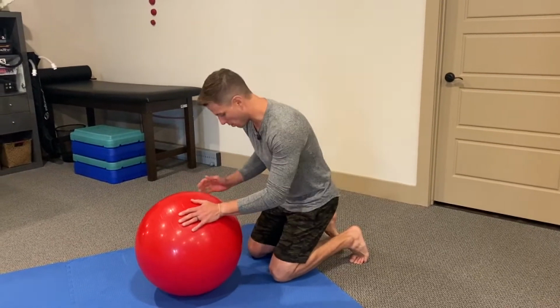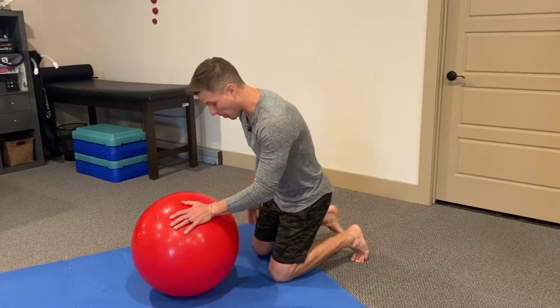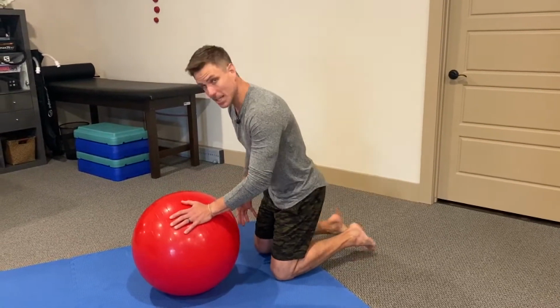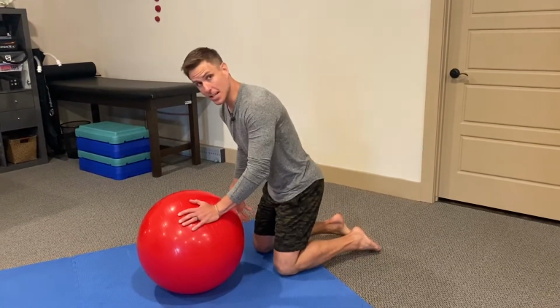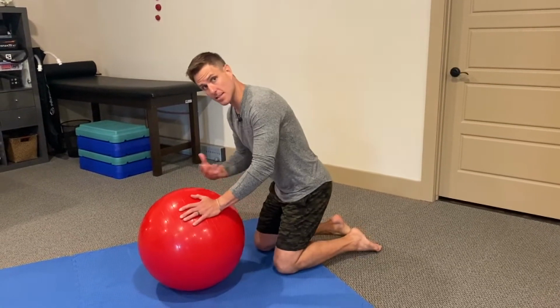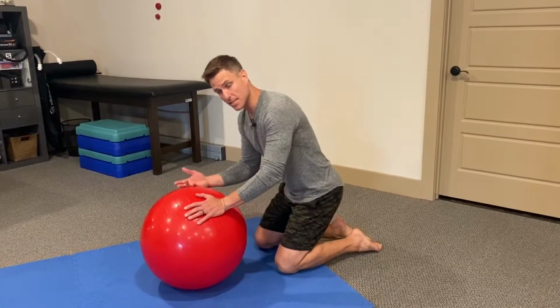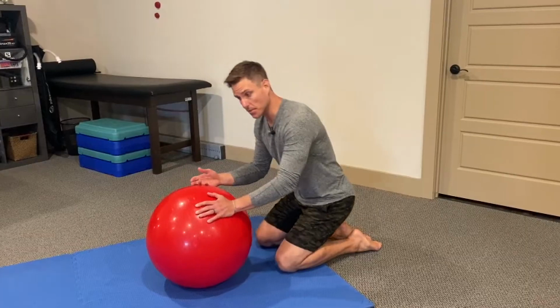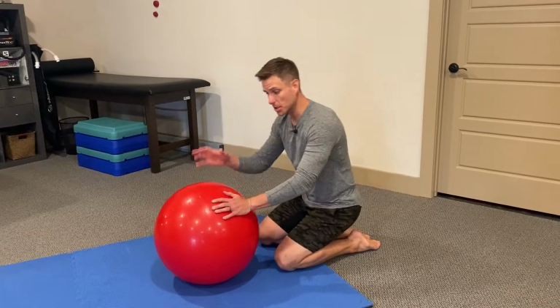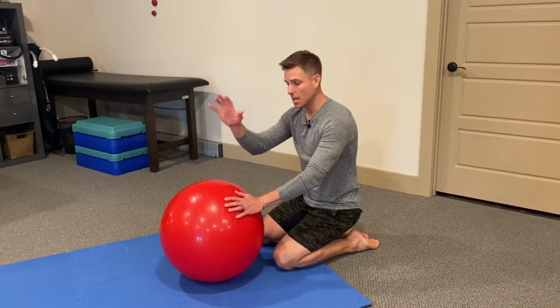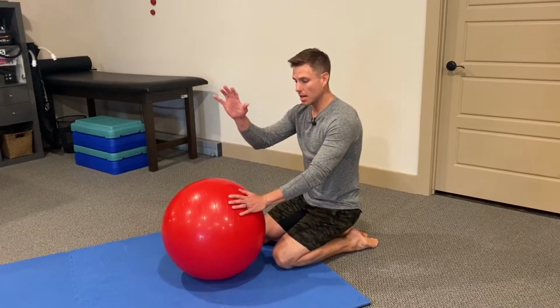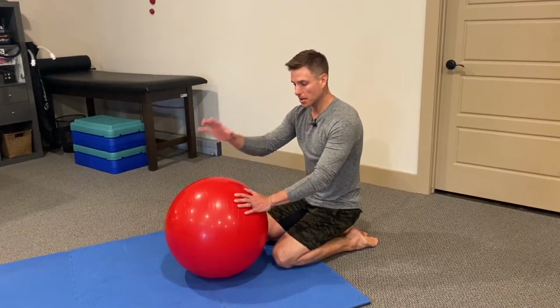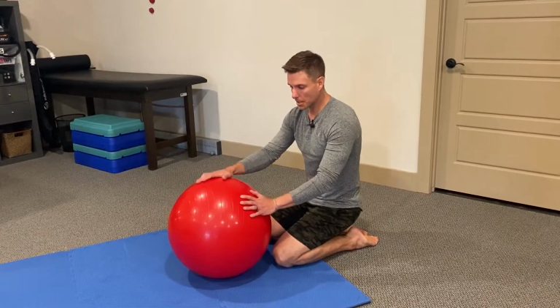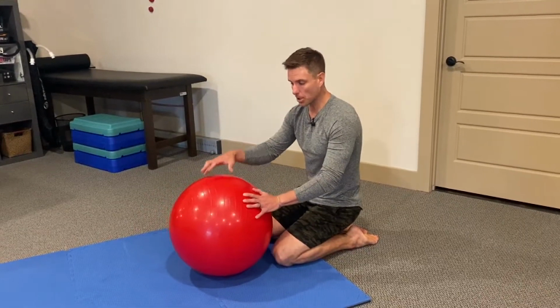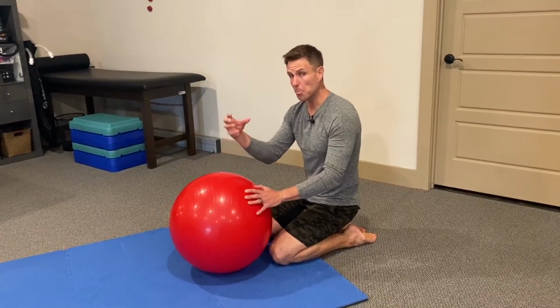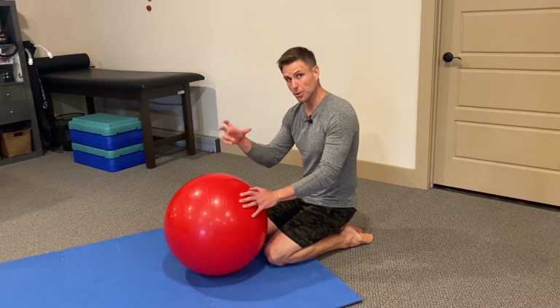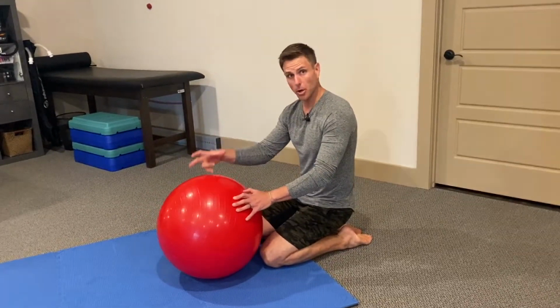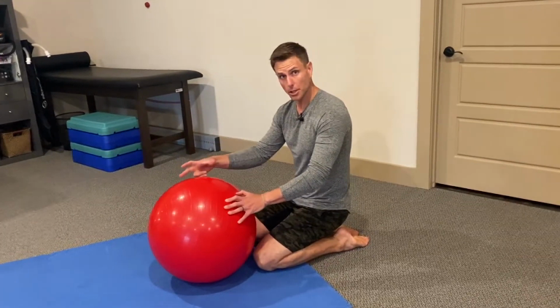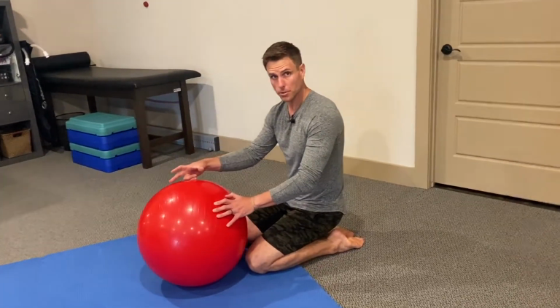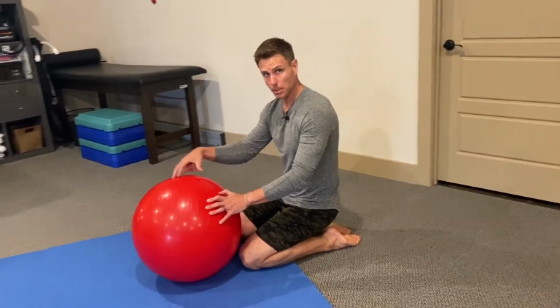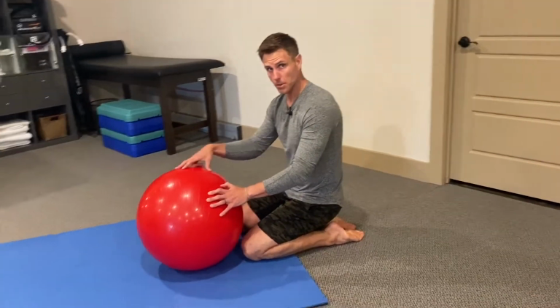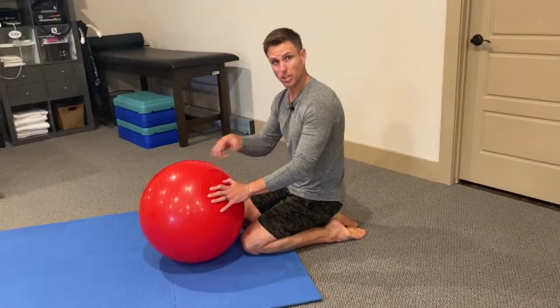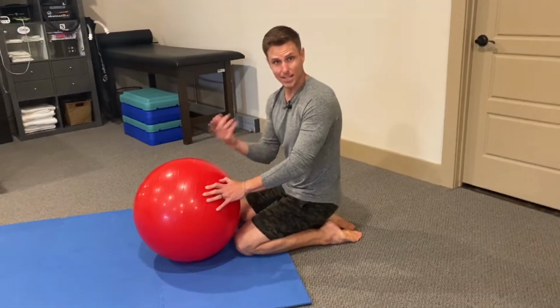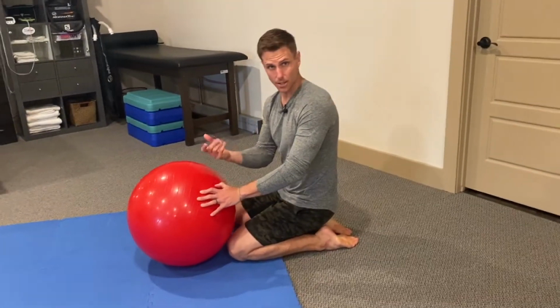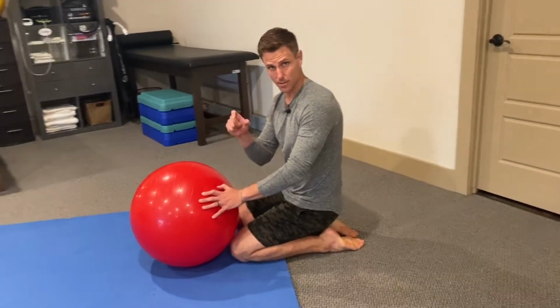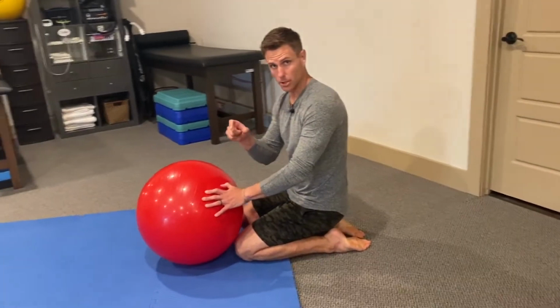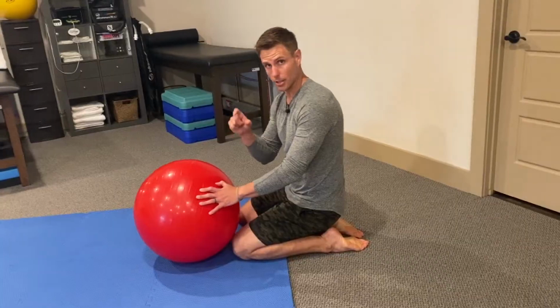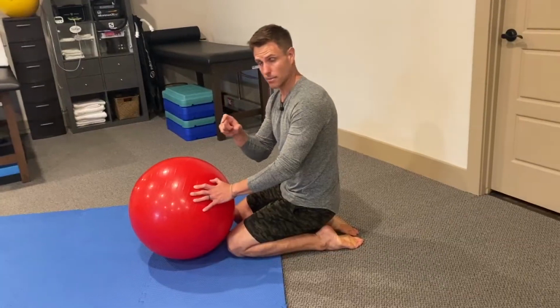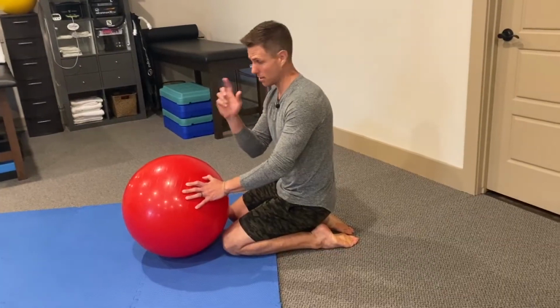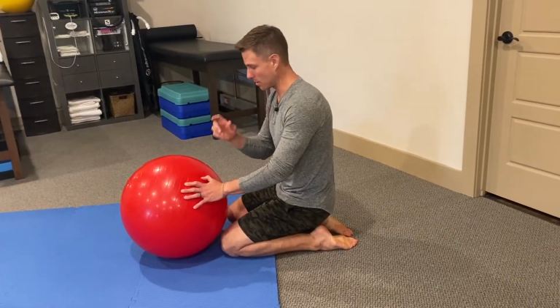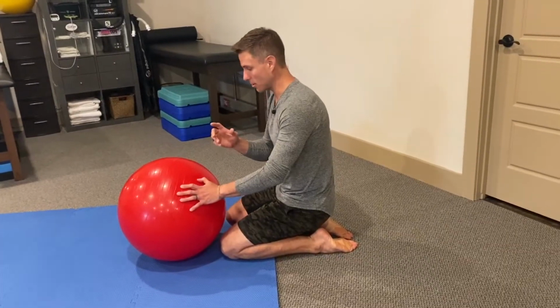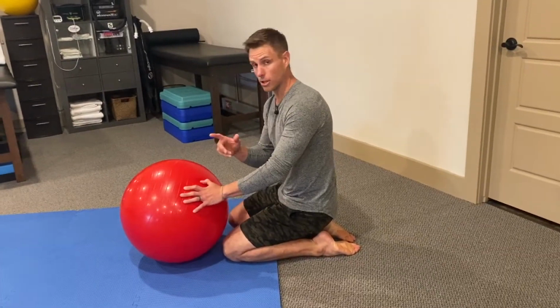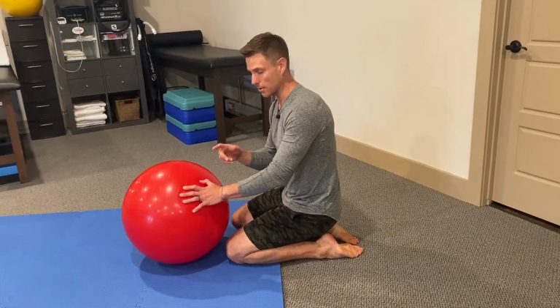From the knees is the easiest version. Another tip here: the bigger the ball that you use — a bigger physio ball — the easier it is. The smaller it is, the harder it gets.